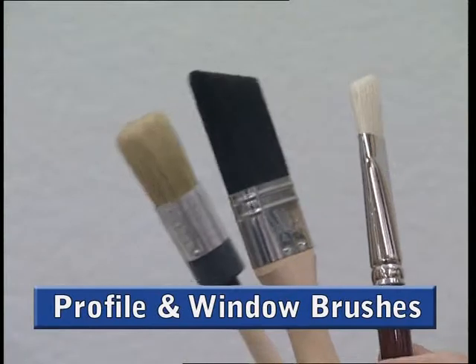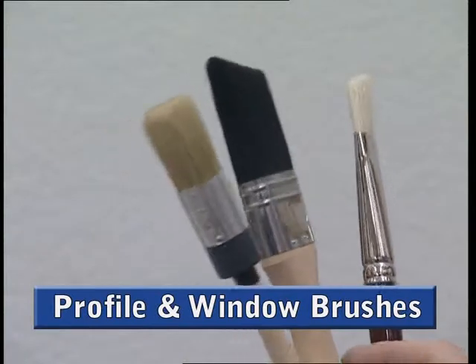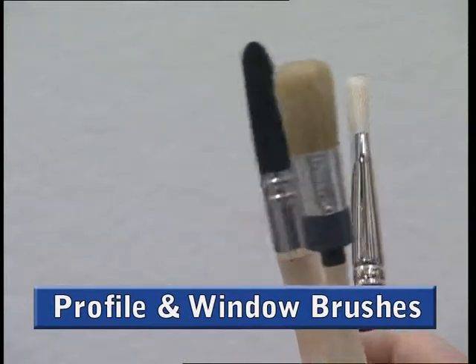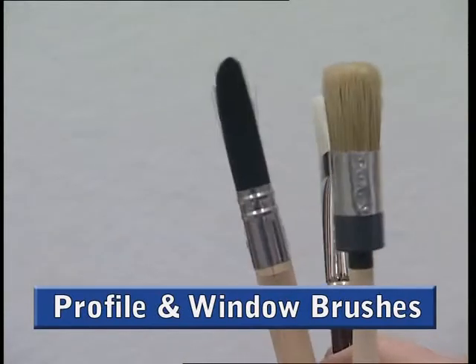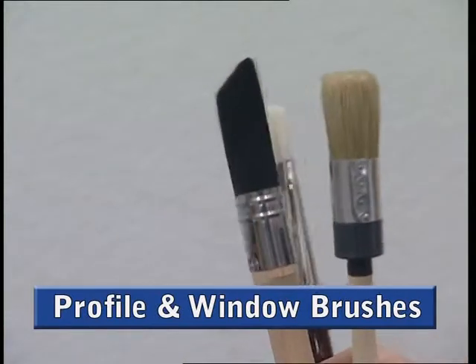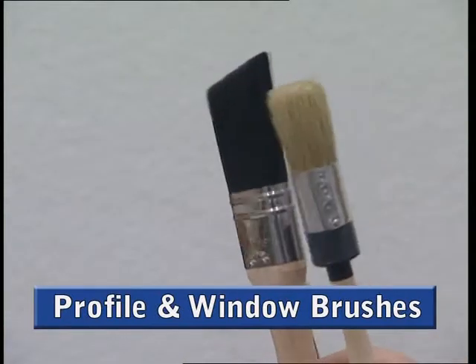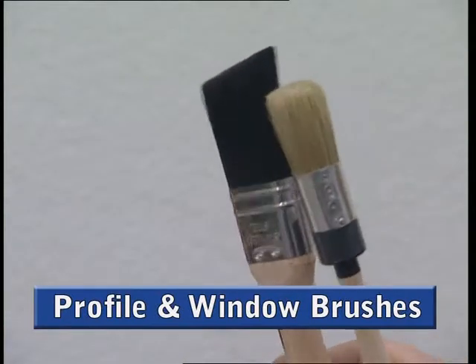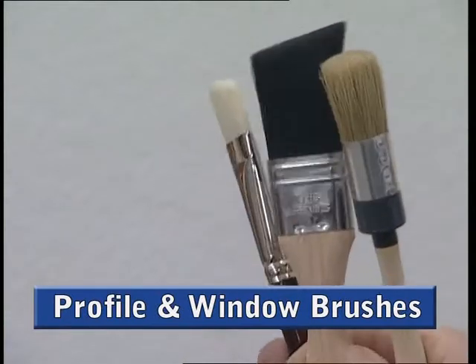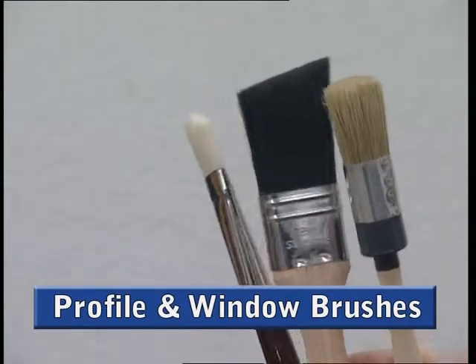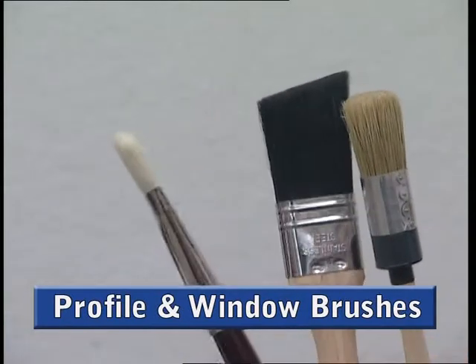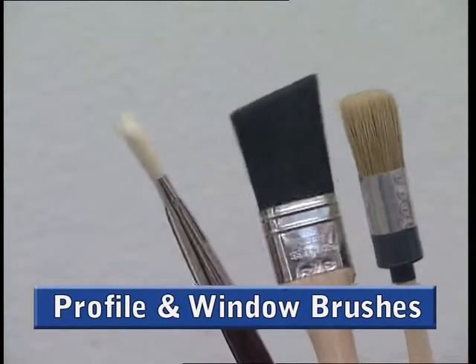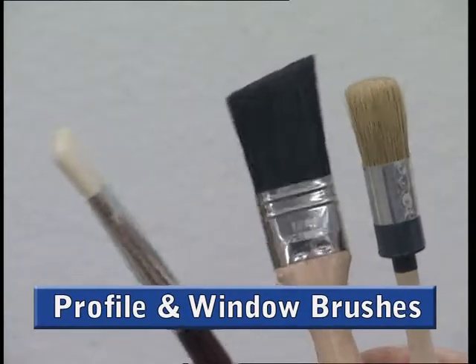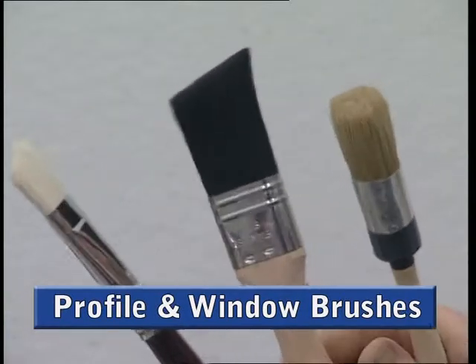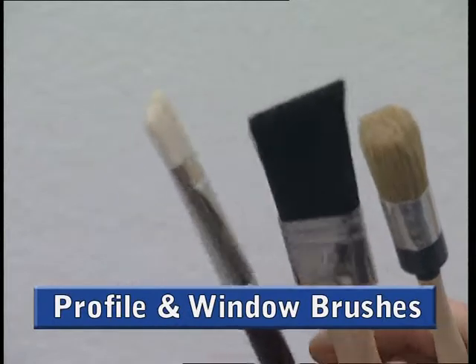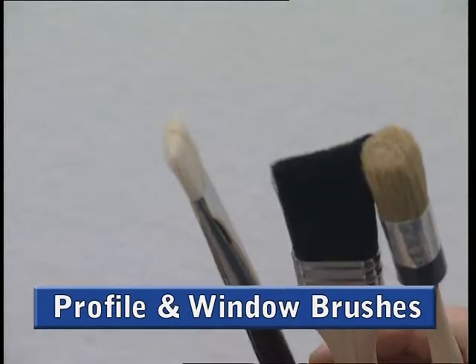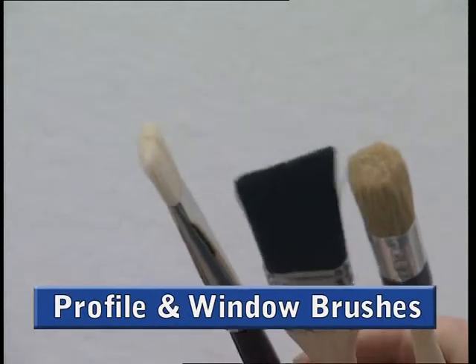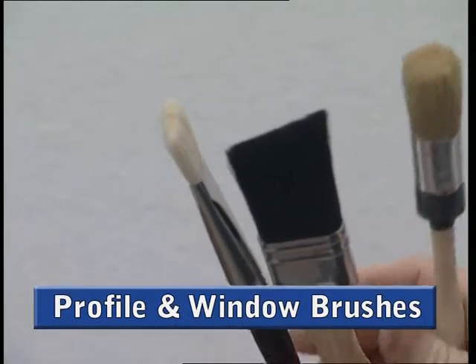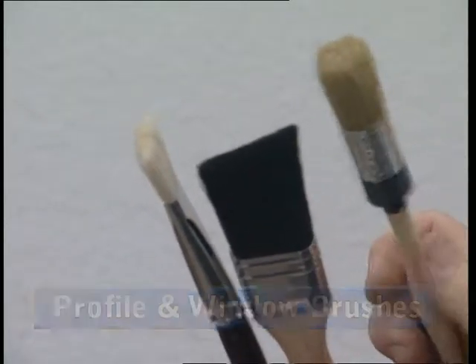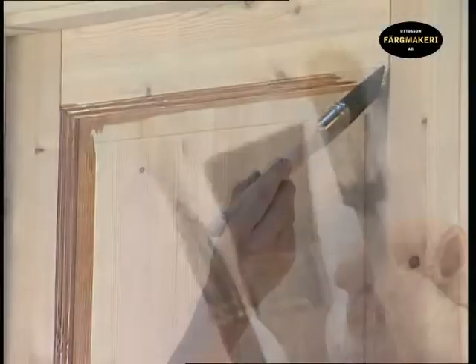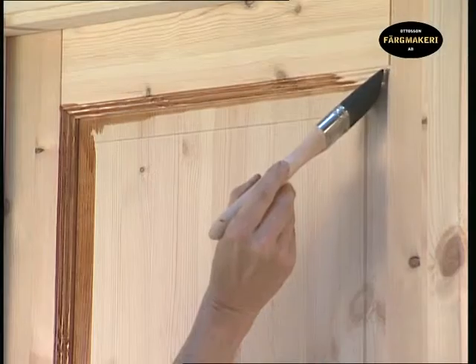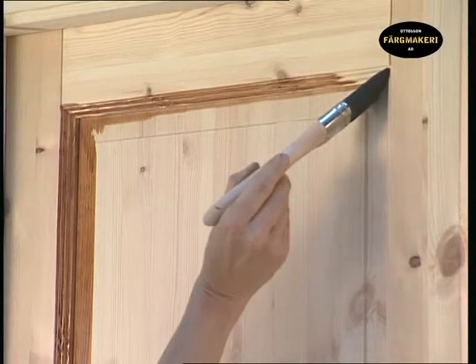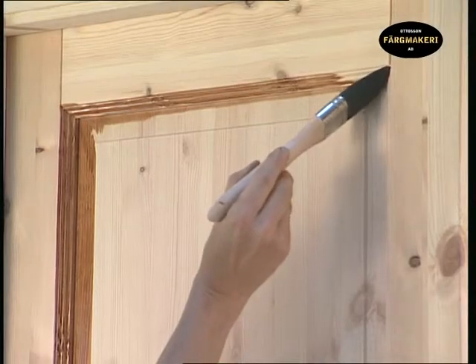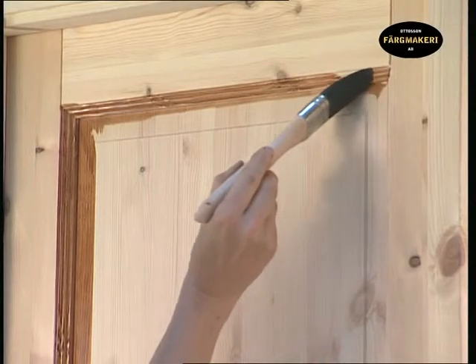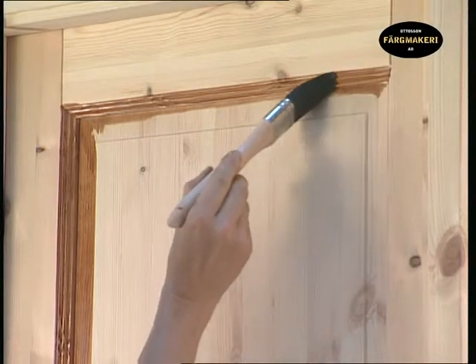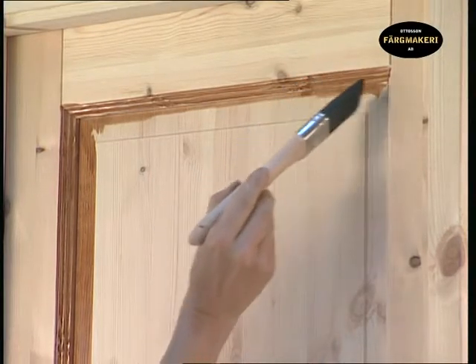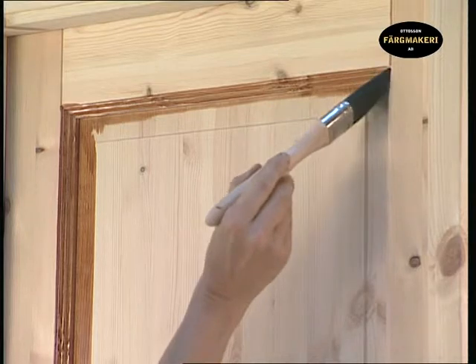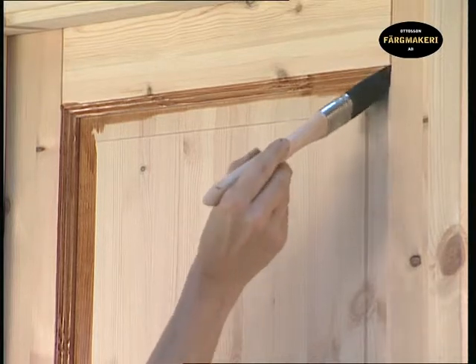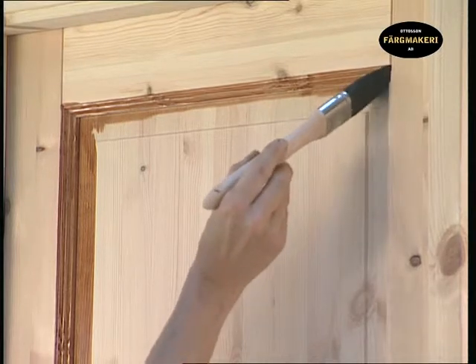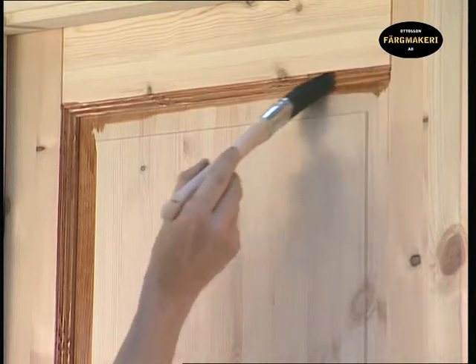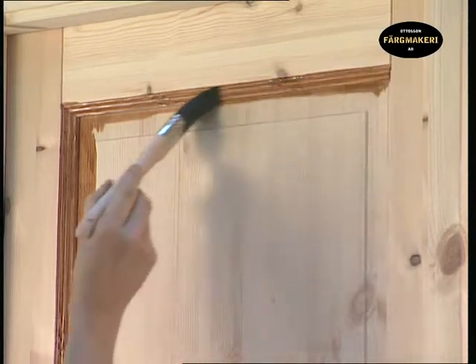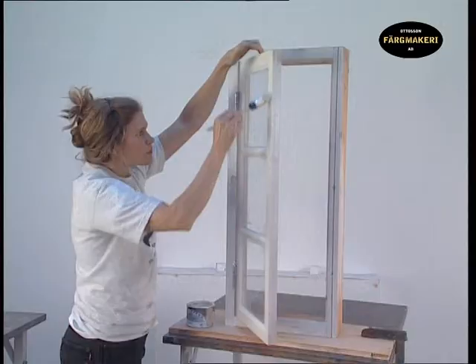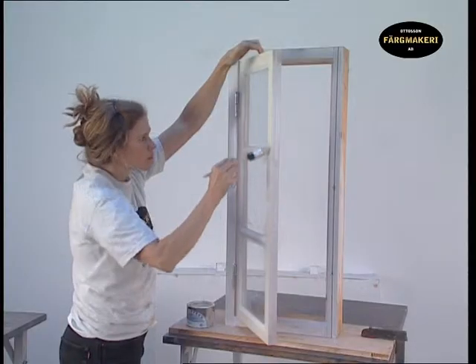Profile and window brushes are small tools for more delicate work. They are used for small areas and profile joinery. A small brush is perfect for painting the borders on, for example, windows, mouldings or wallpaper.